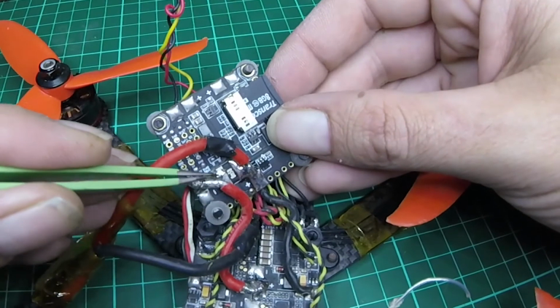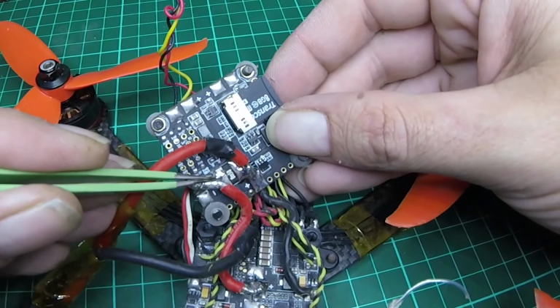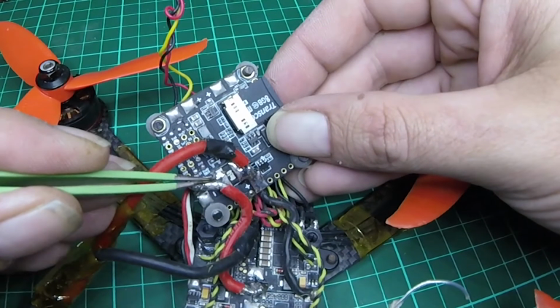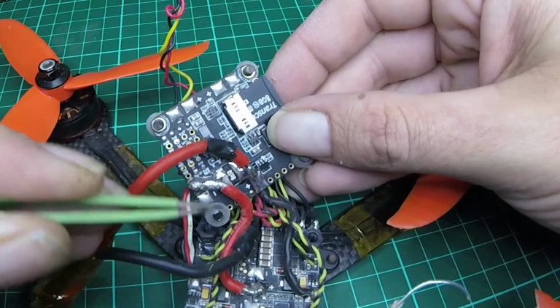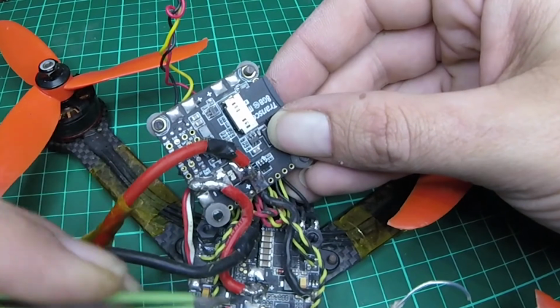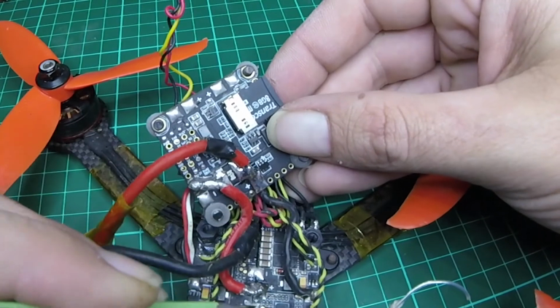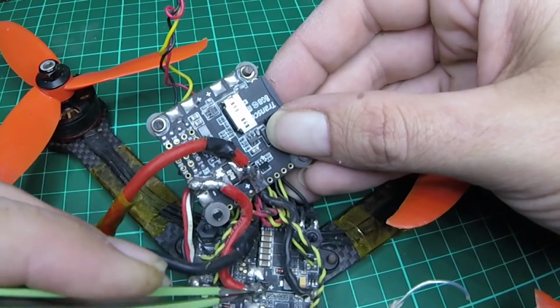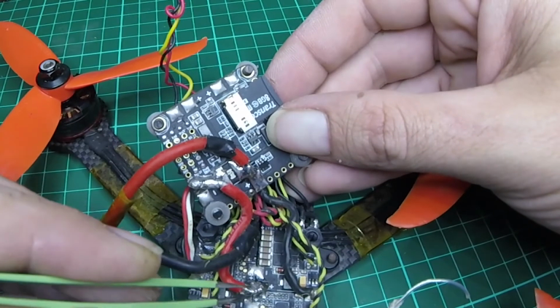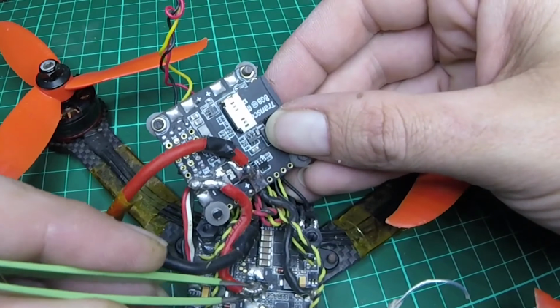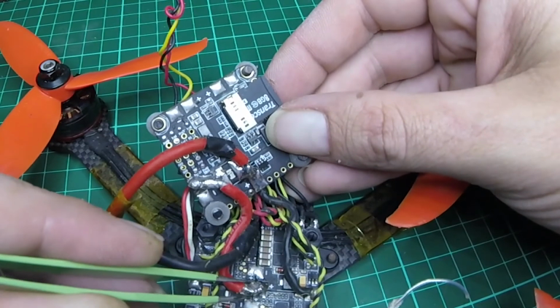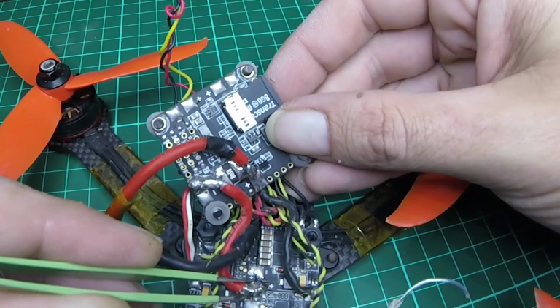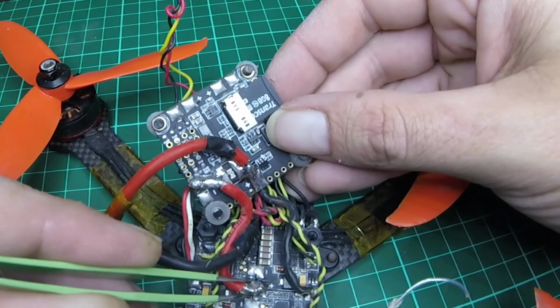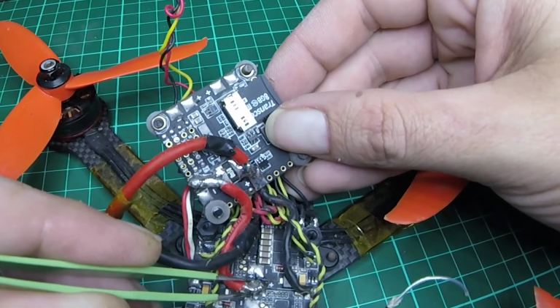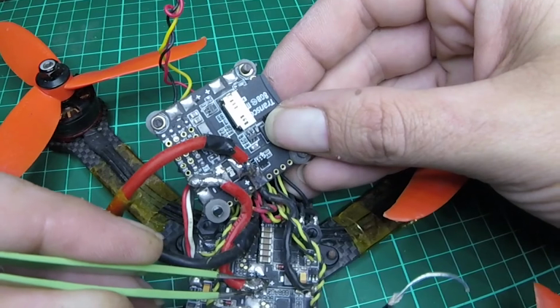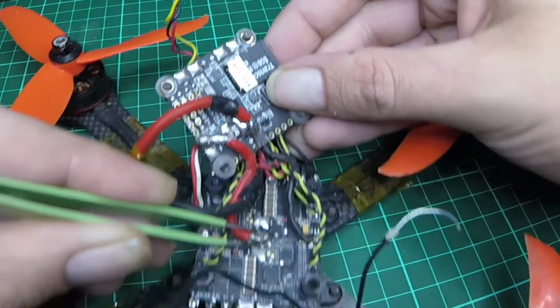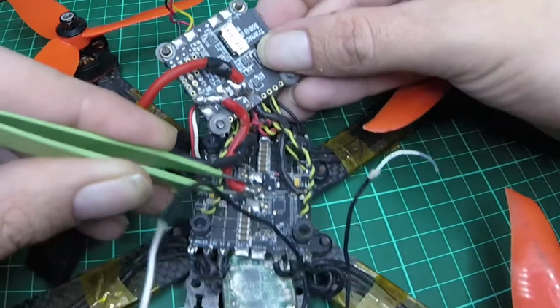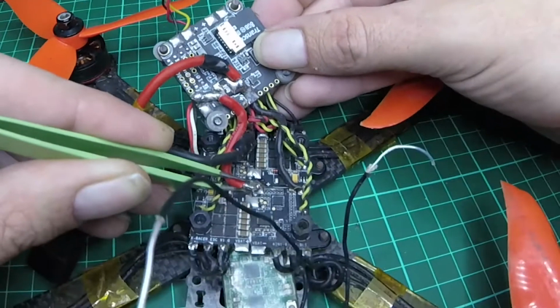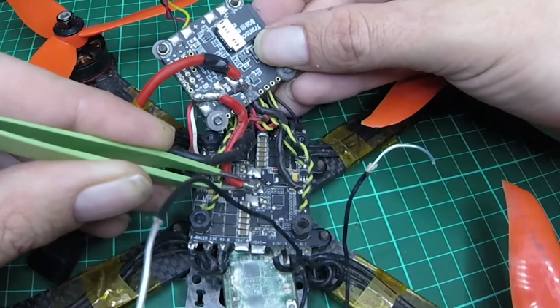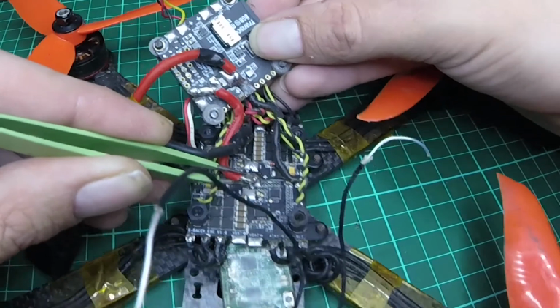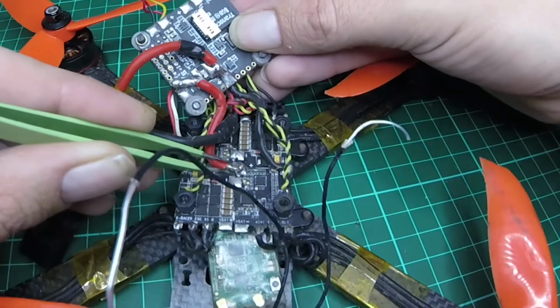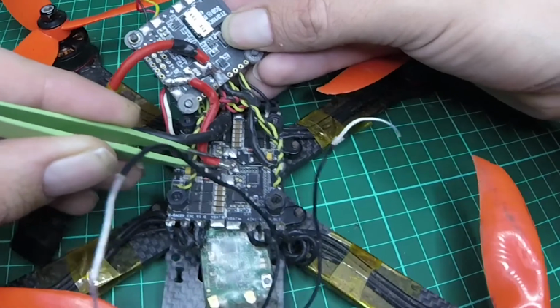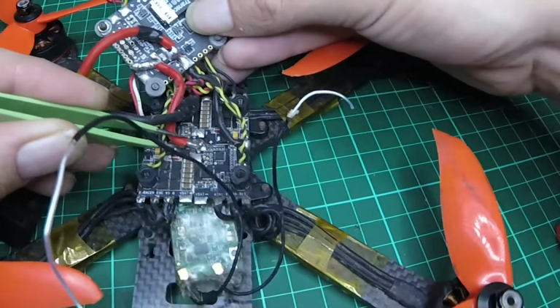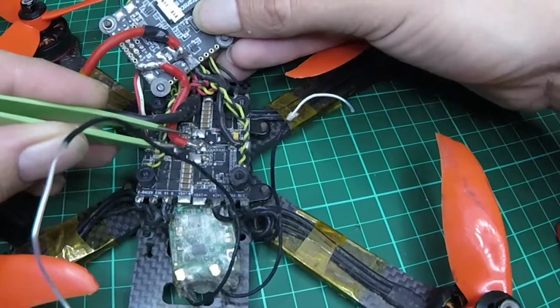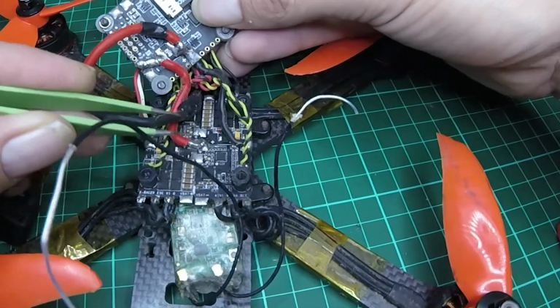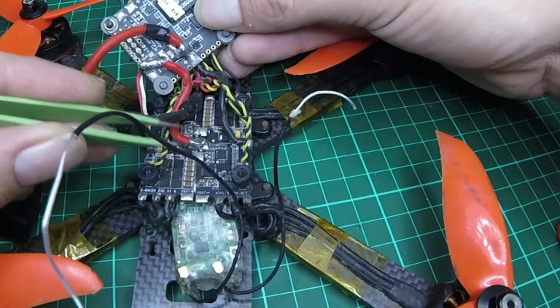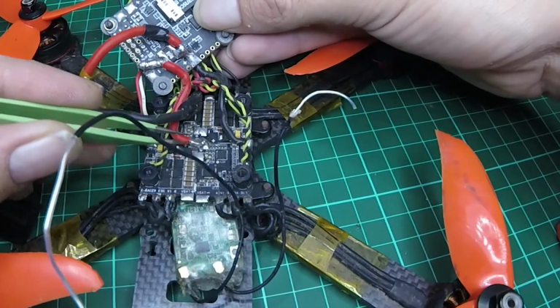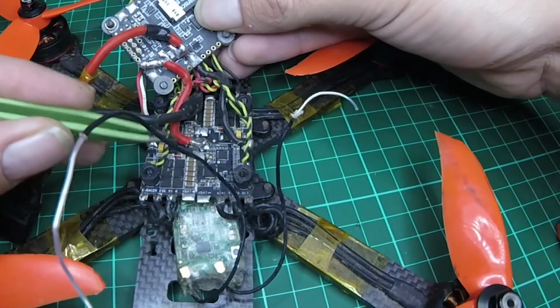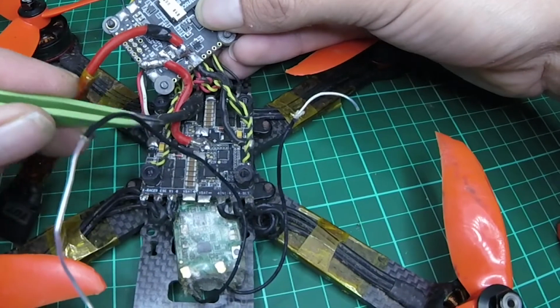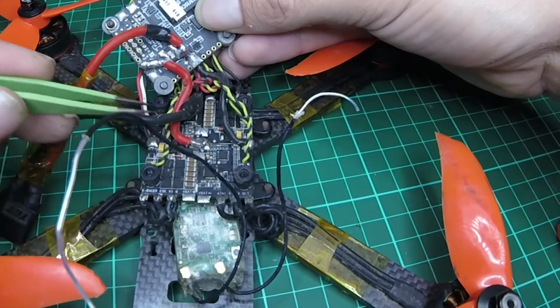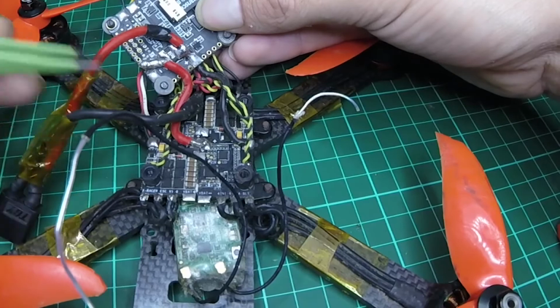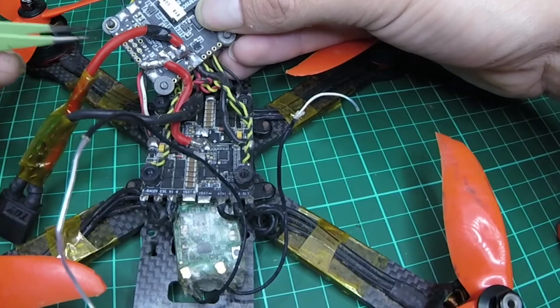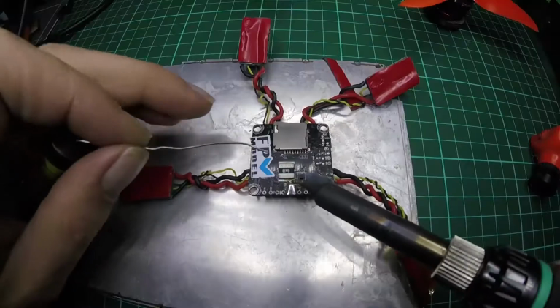I have a prototype Betaflight F3 board that I'm going to solder up in a second and show you a few different orientations, so I'll leave you with that now.